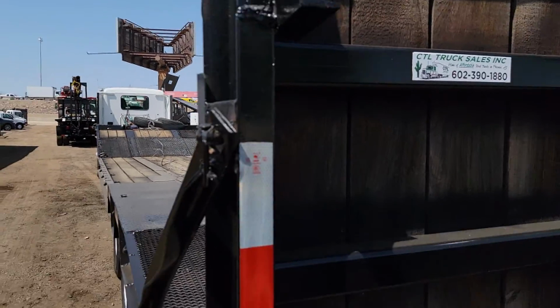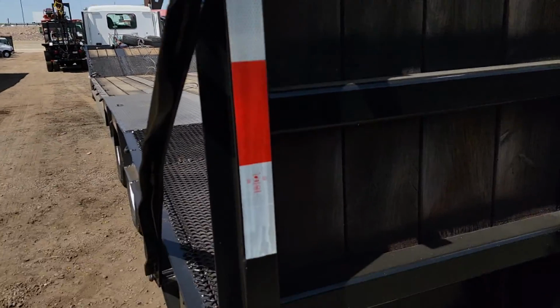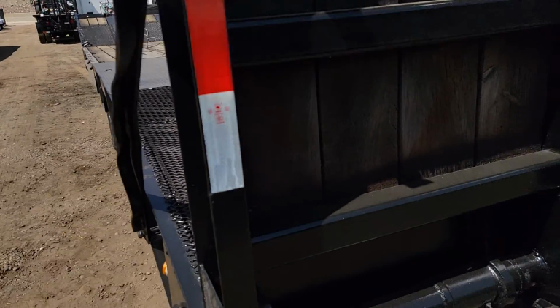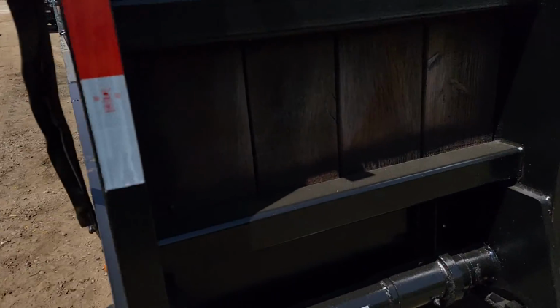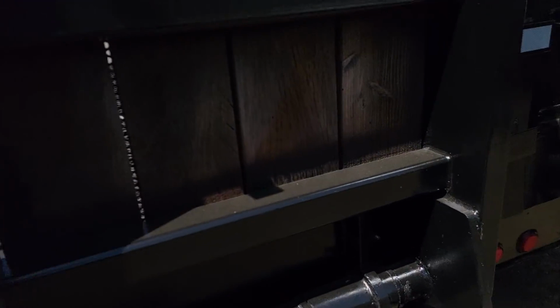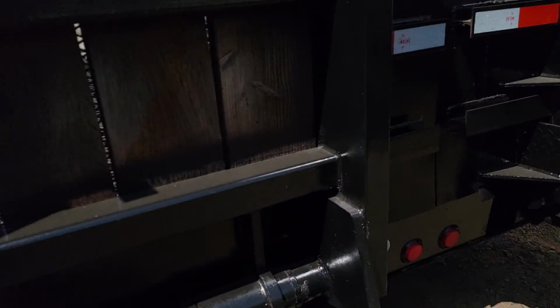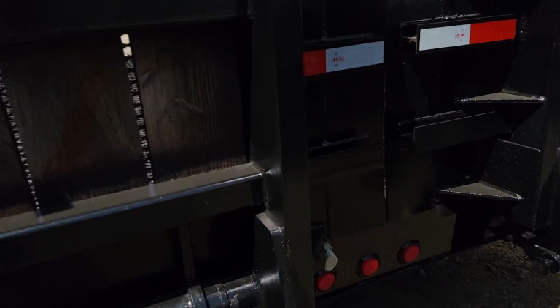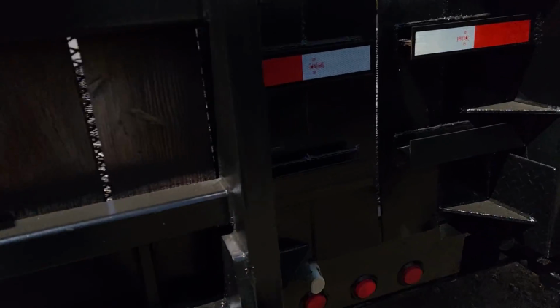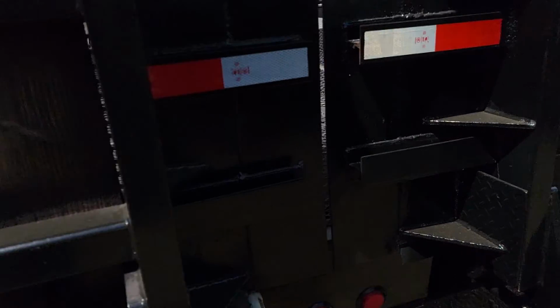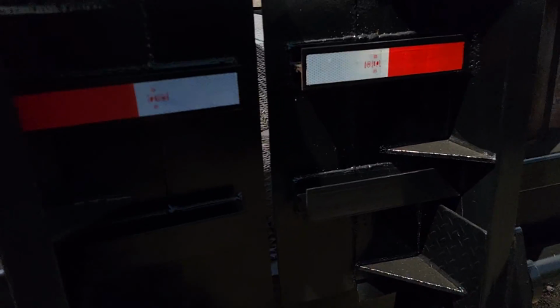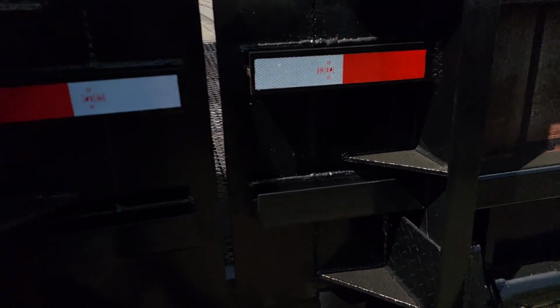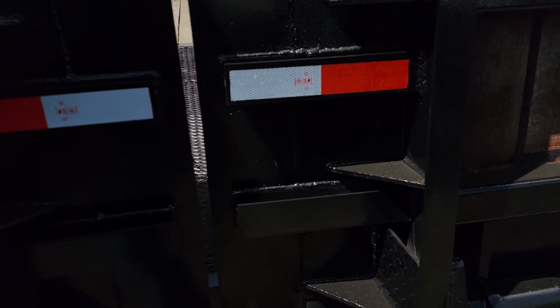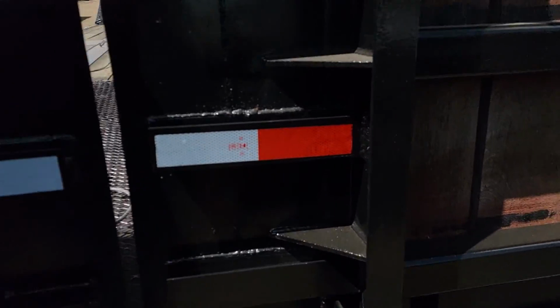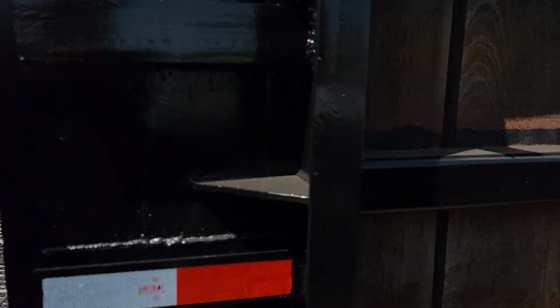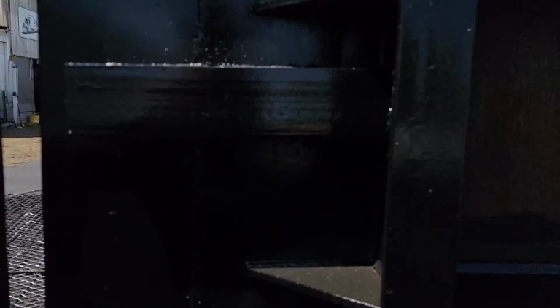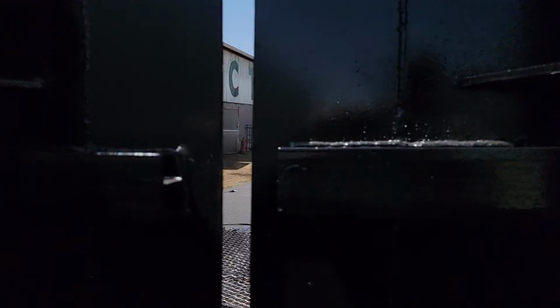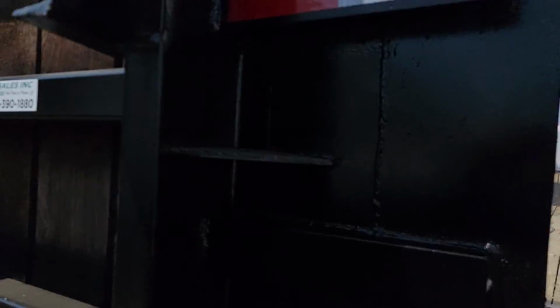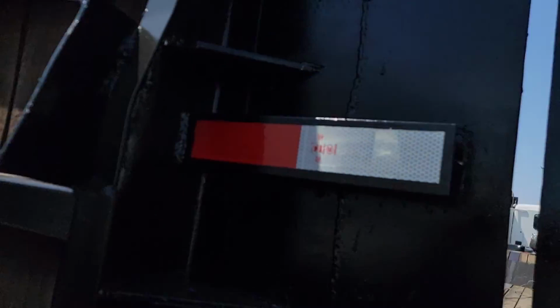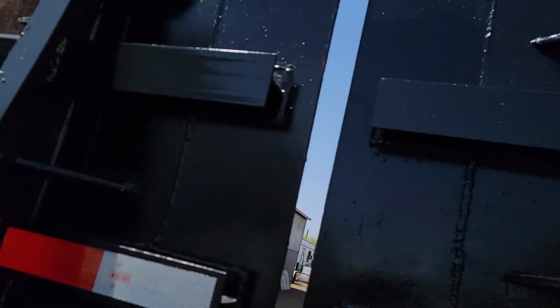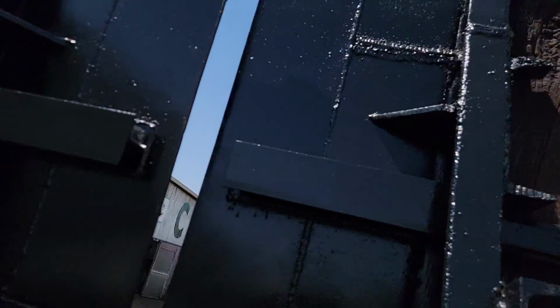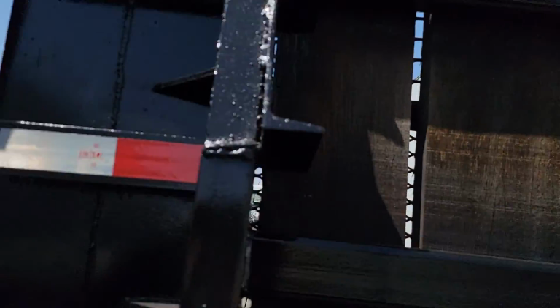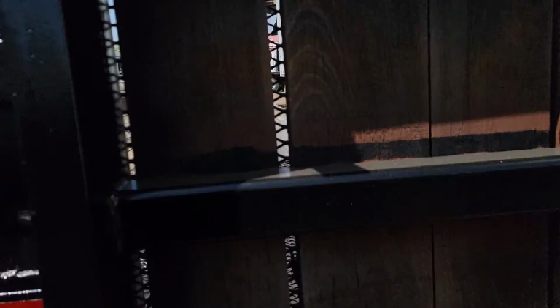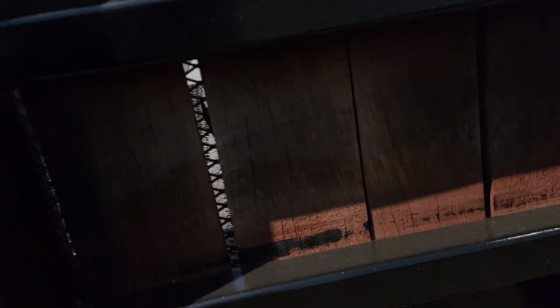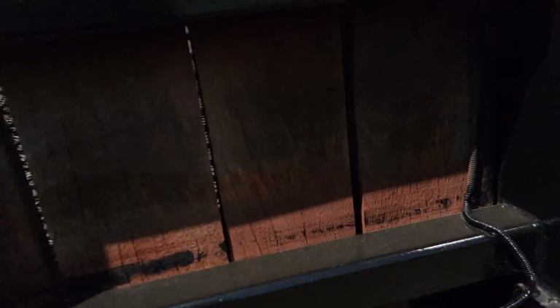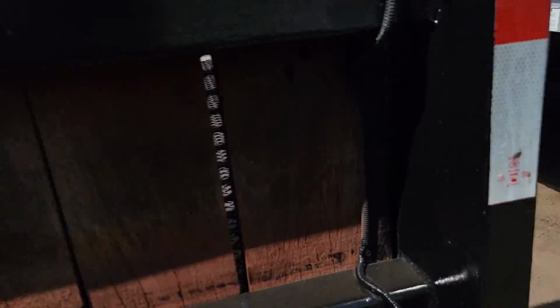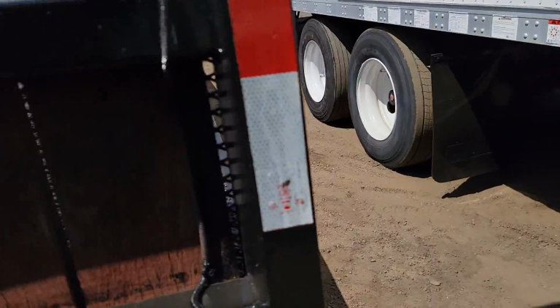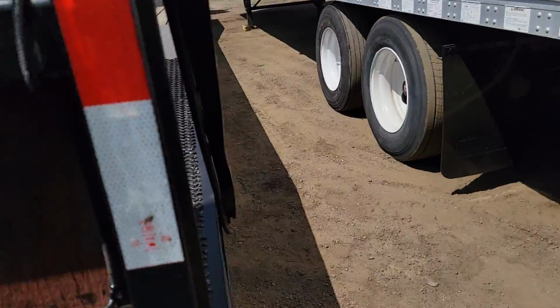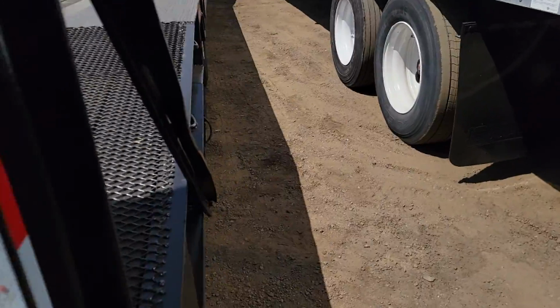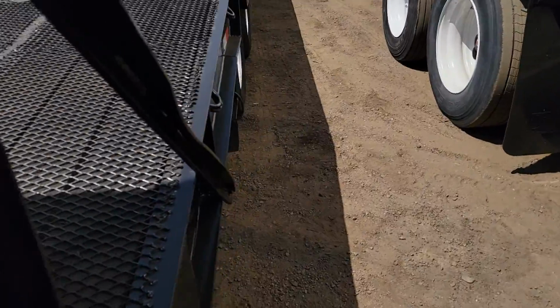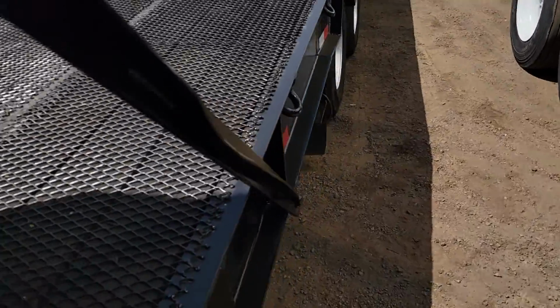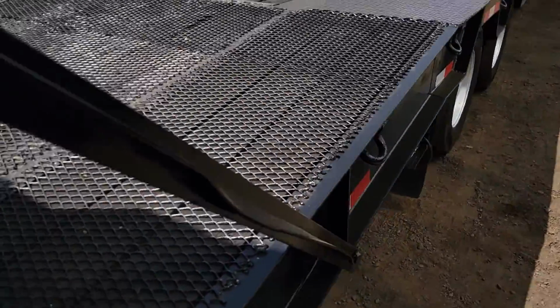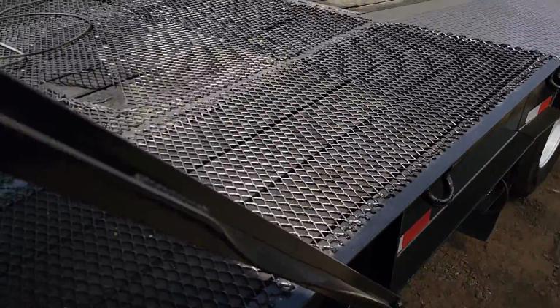Air over electric. We did some paint to this to make it look nice, but you can see that we didn't paint over a bunch of rust. This is a rust-free trailer.